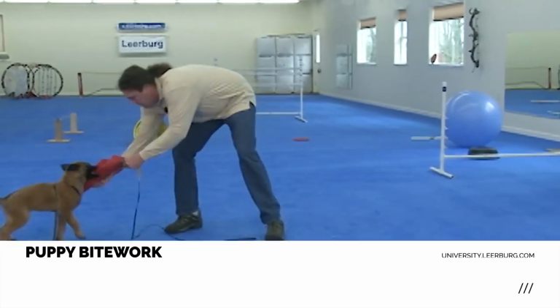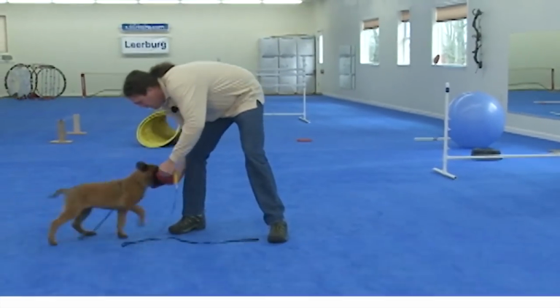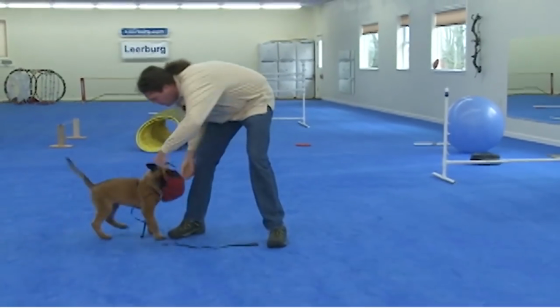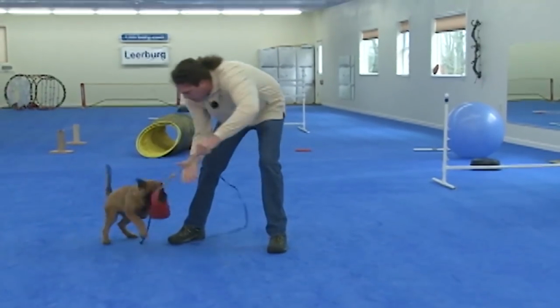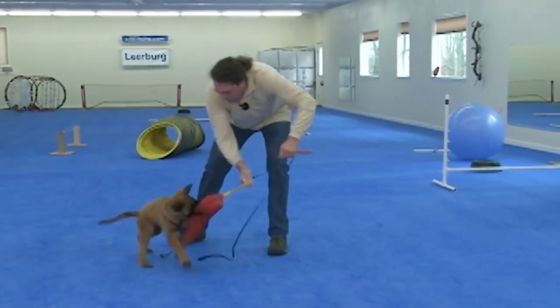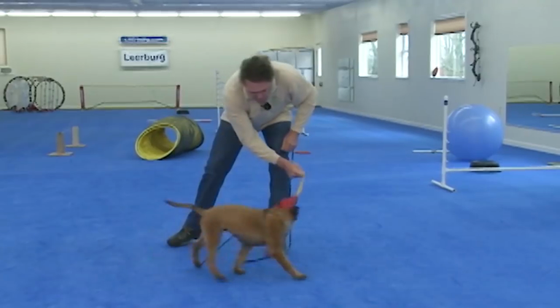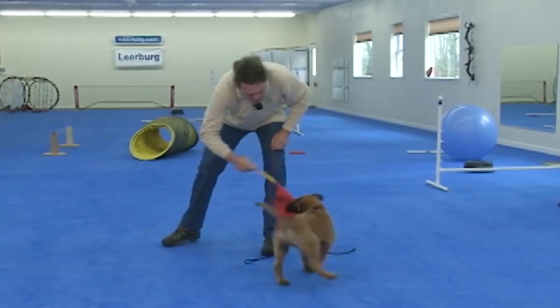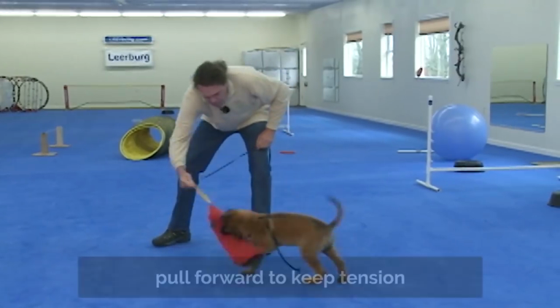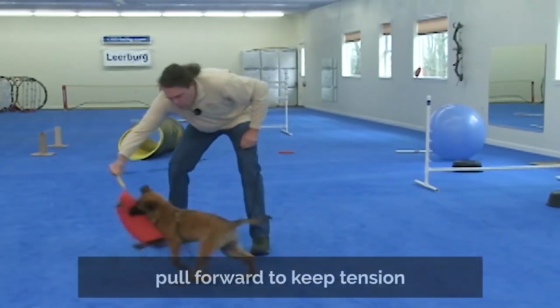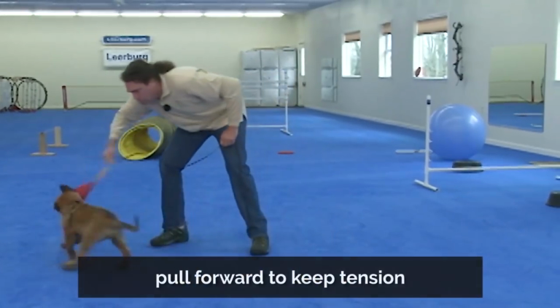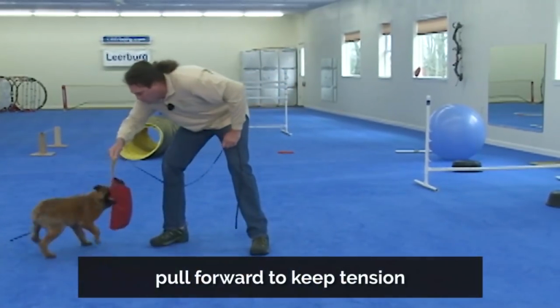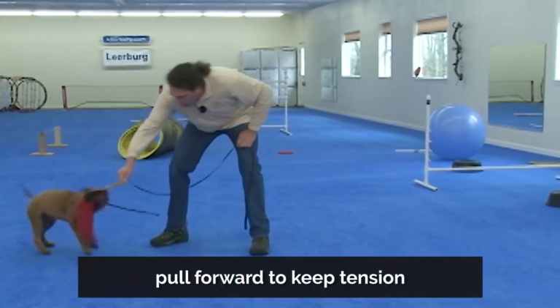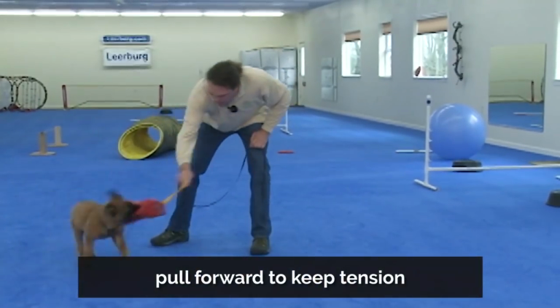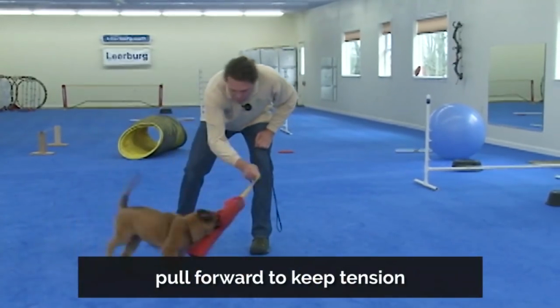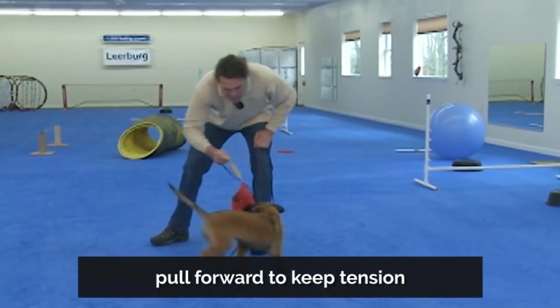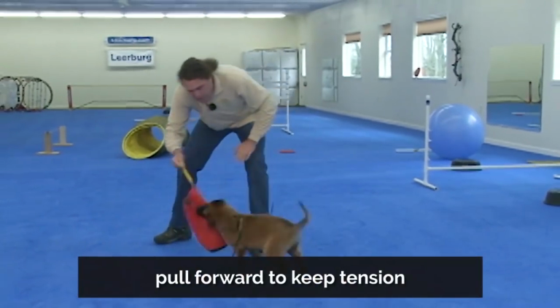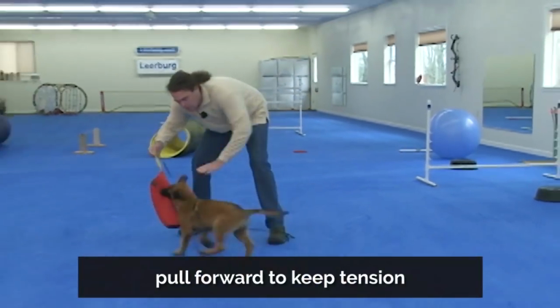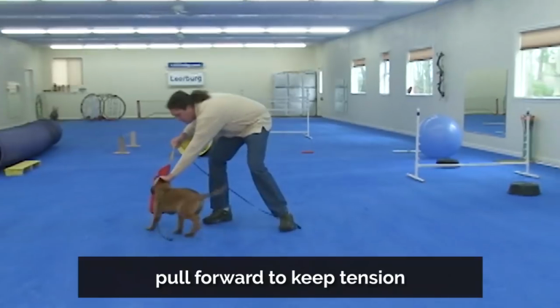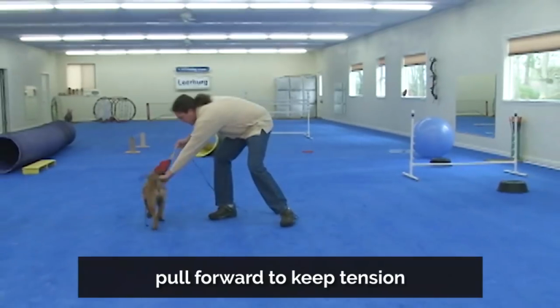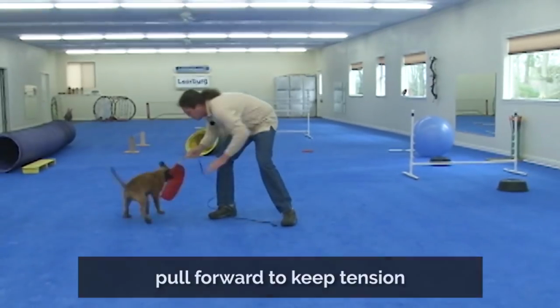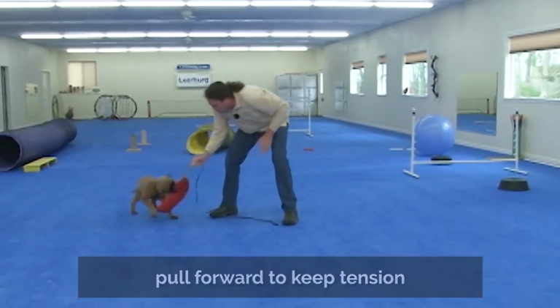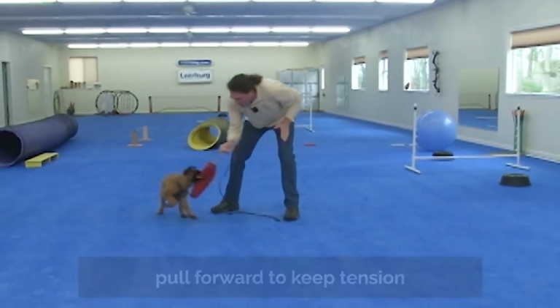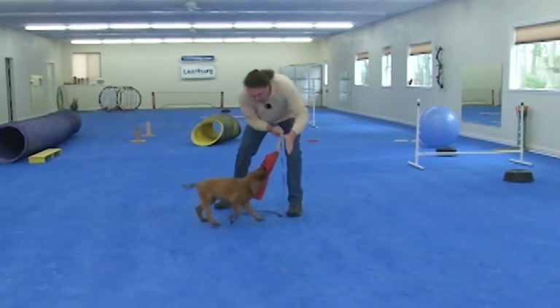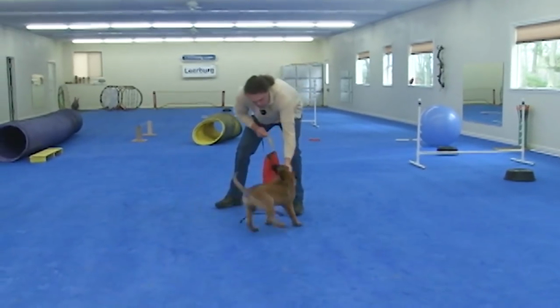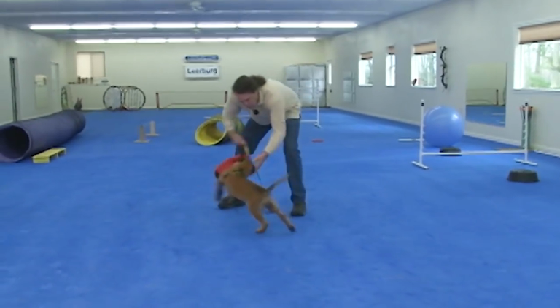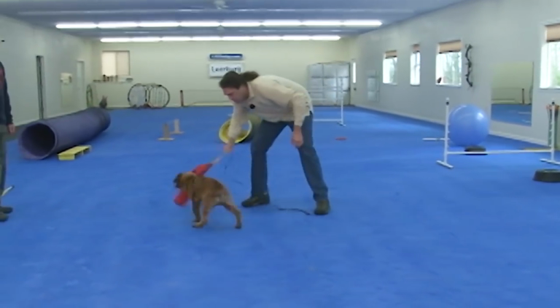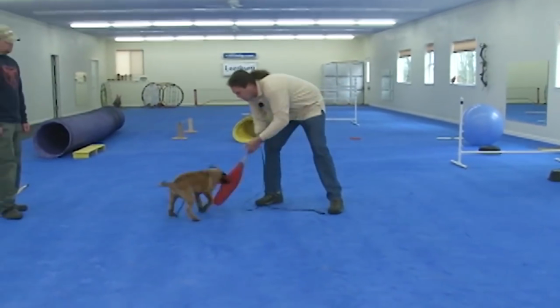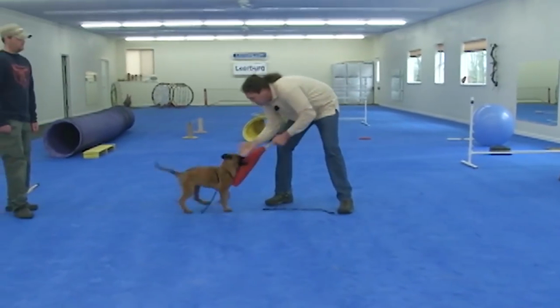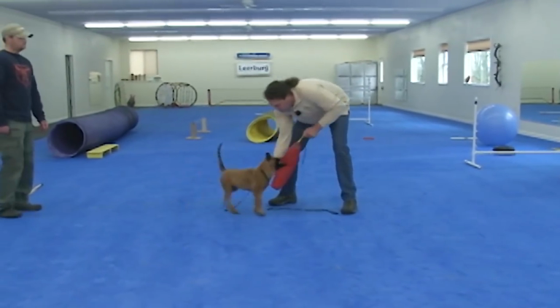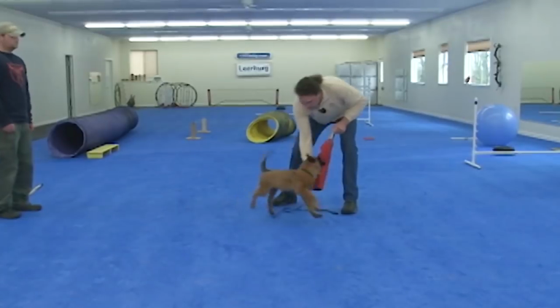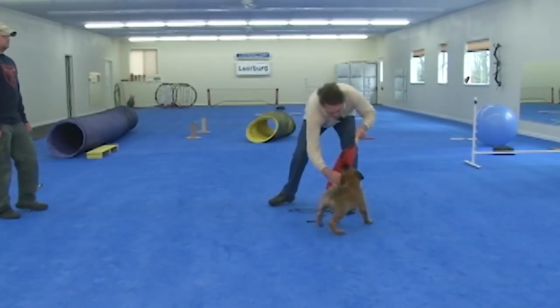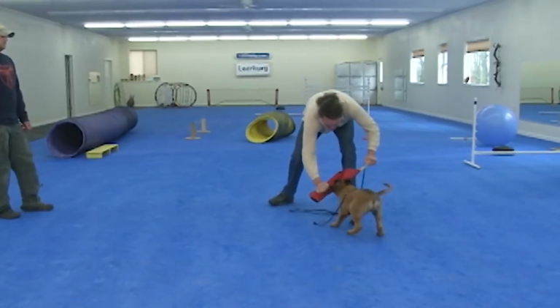Then when he's biting the equipment, I'll keep it alive in his mouth, but I always kind of pull forward on the puppy's mouth to keep tension in the item that he's biting. I can touch him, put a little tension in it, touch him, put a little tension in it, touch him, put a little tension, let him bite.